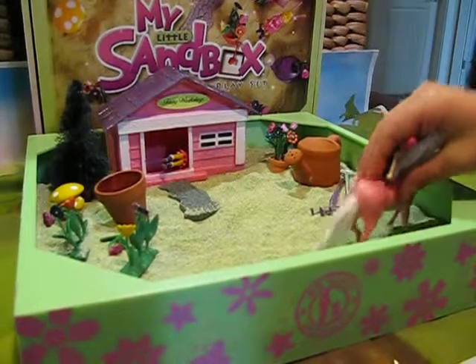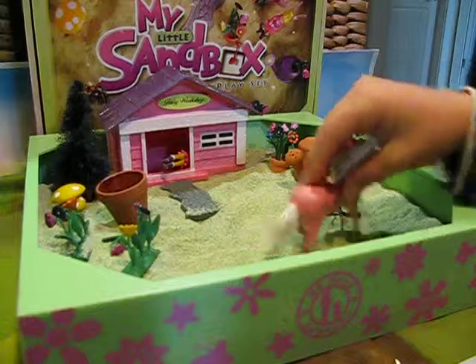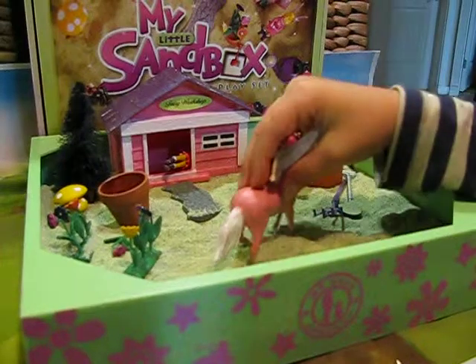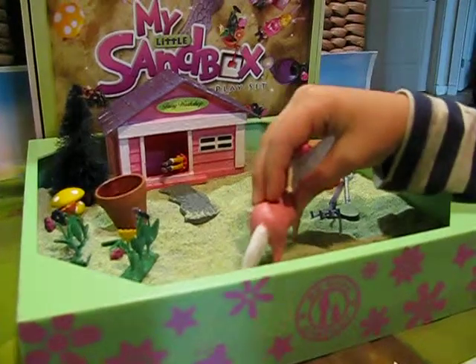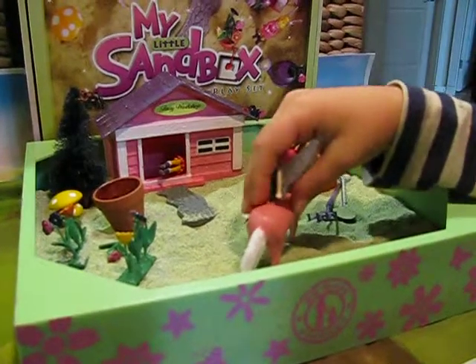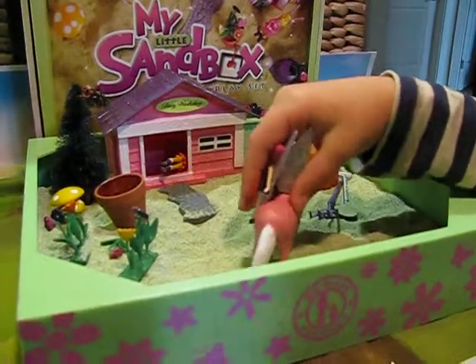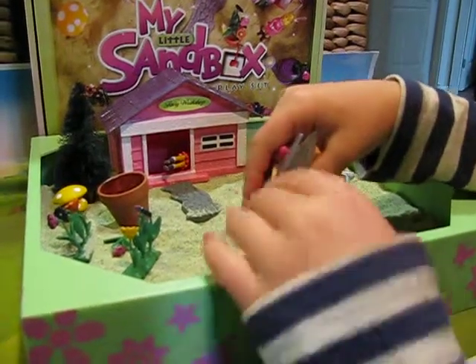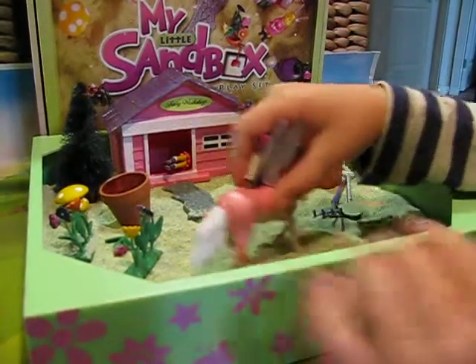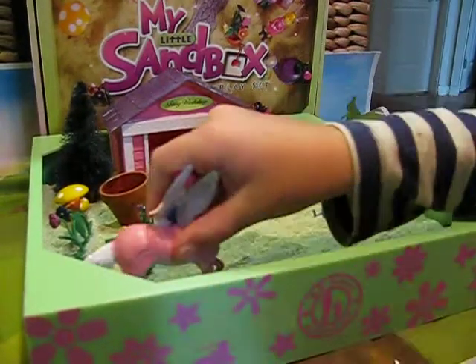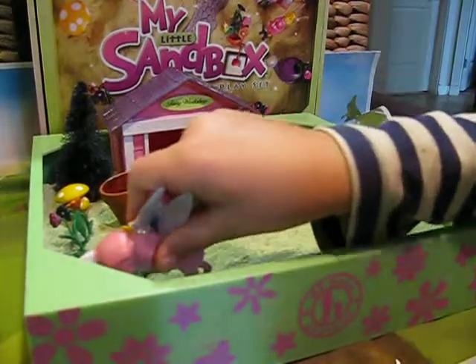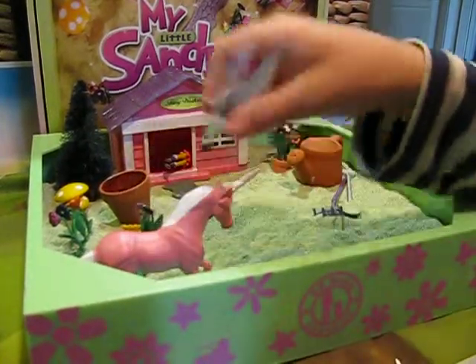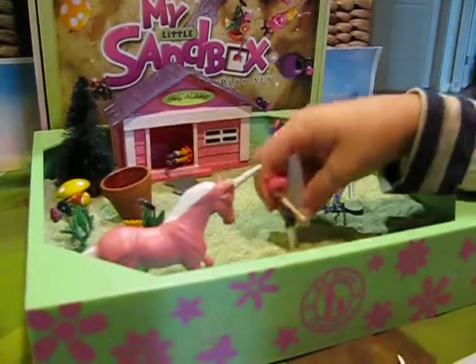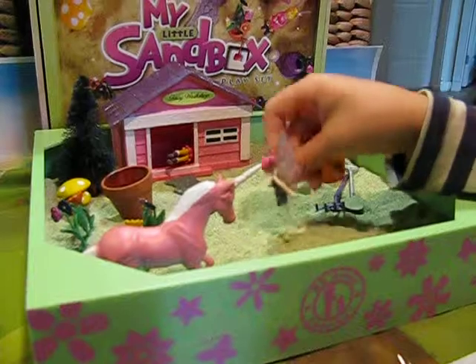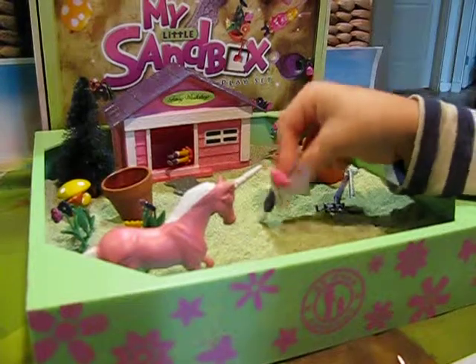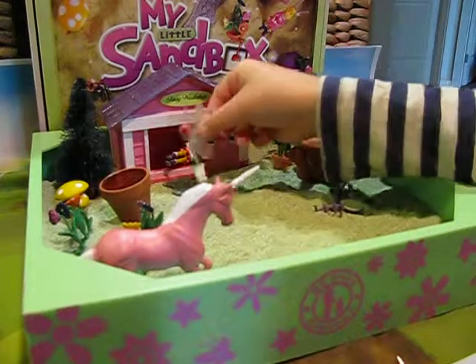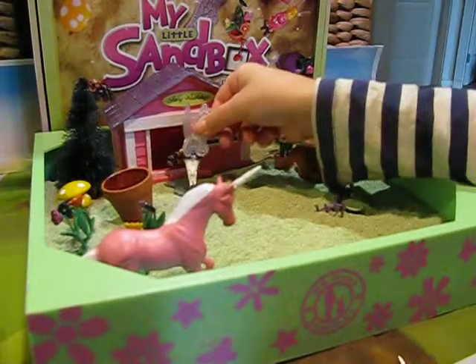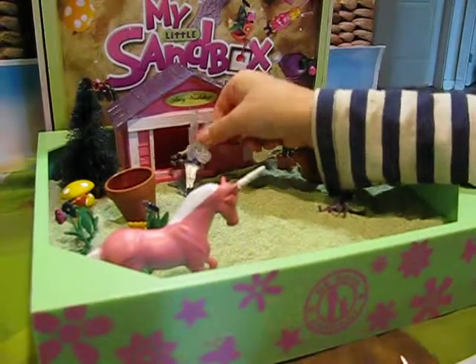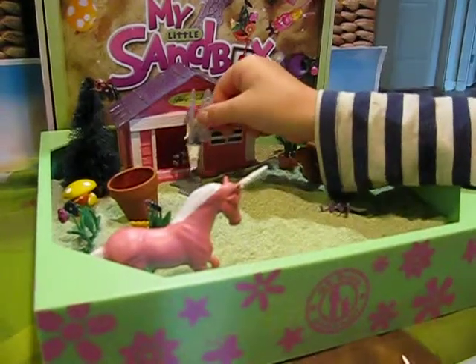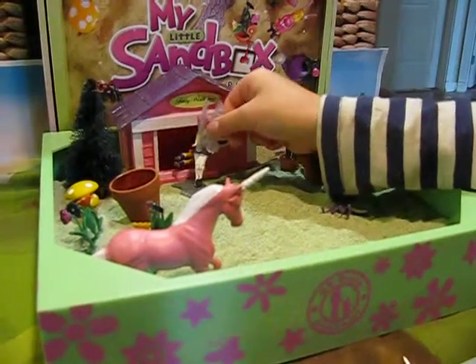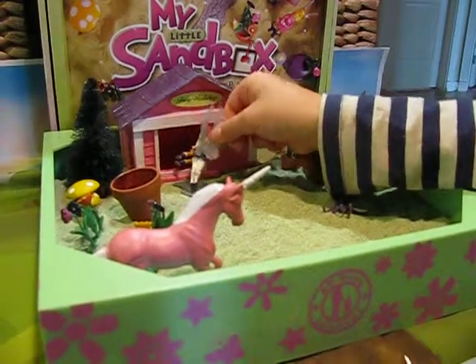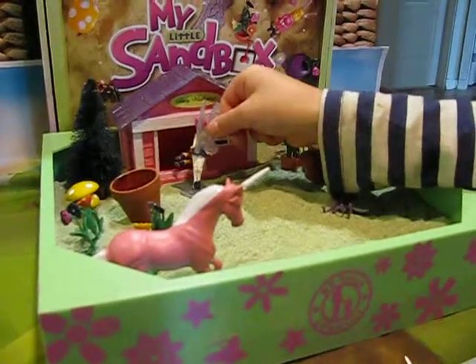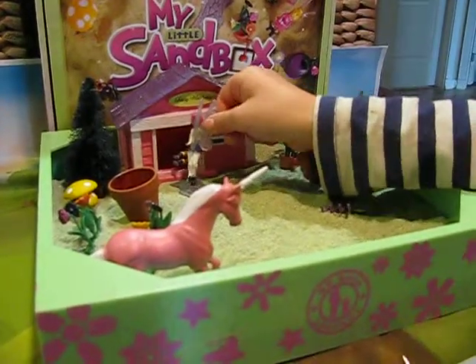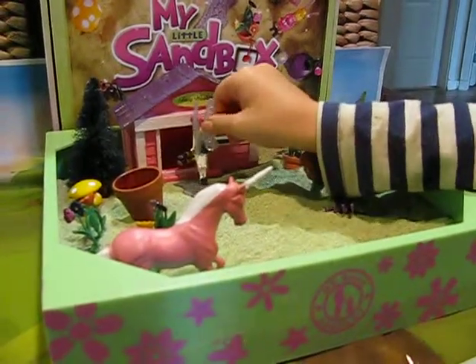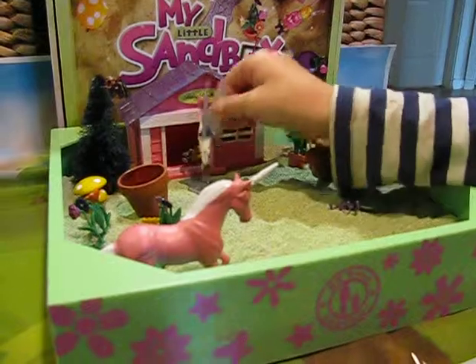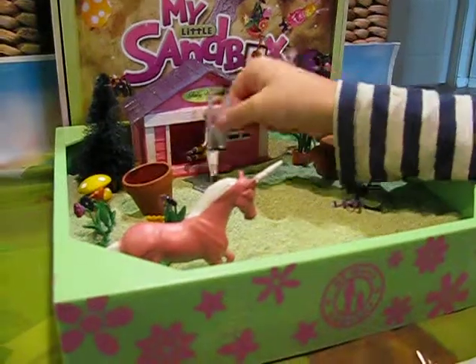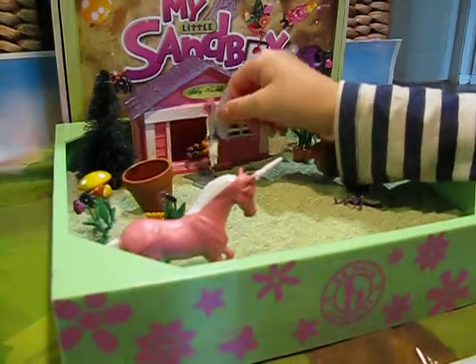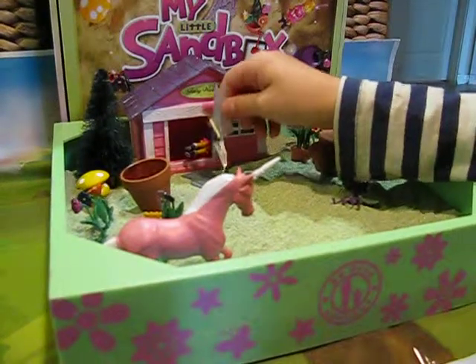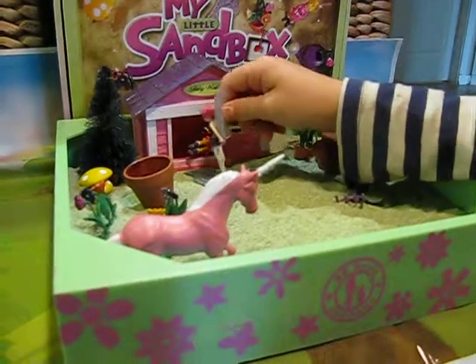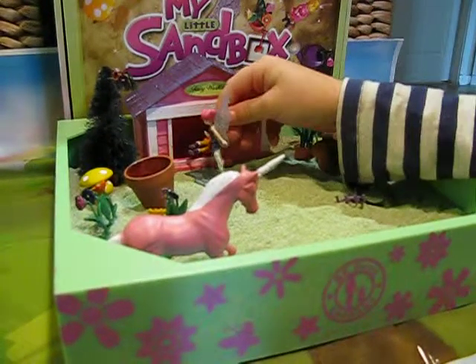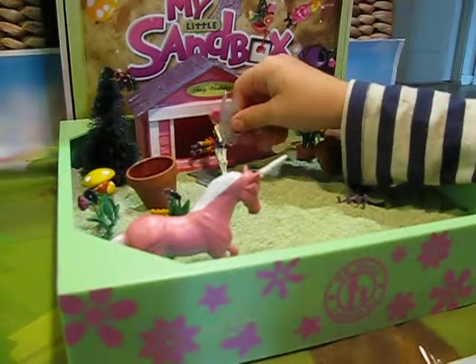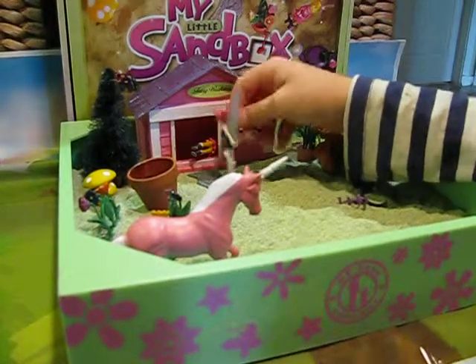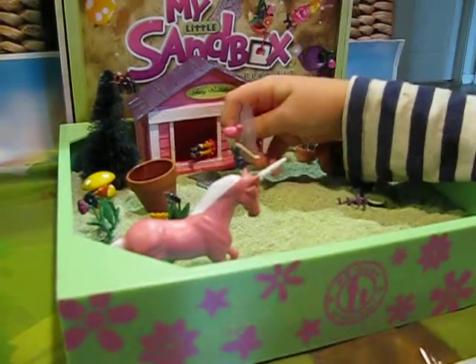She gets off the unicorn and tells her sister, are you working? Very good. She says yes, we've made two crystals. Good.